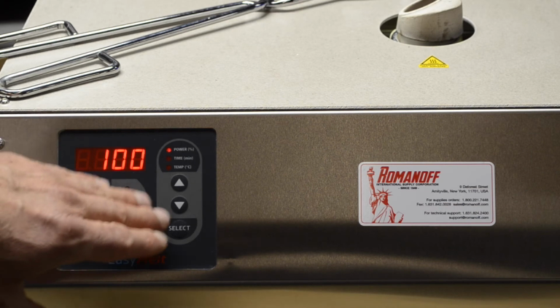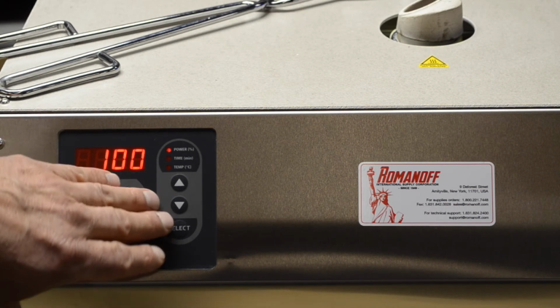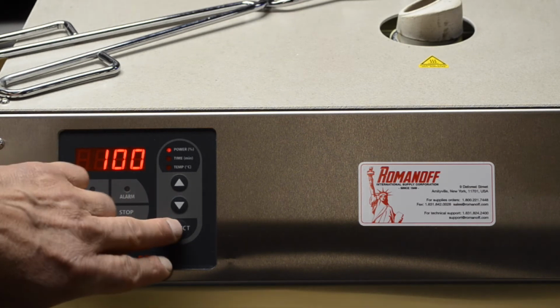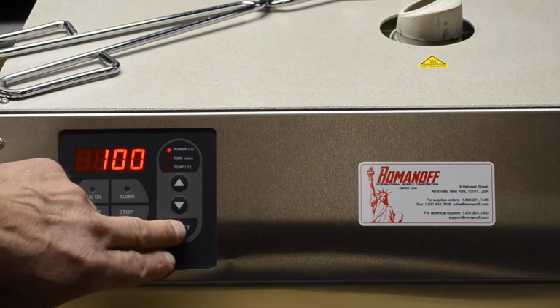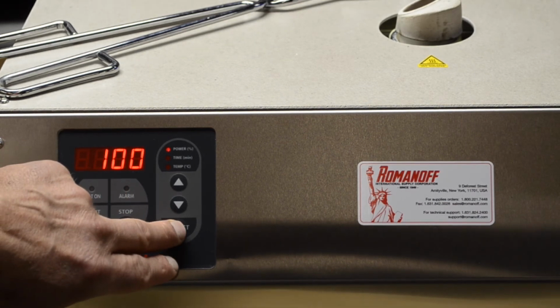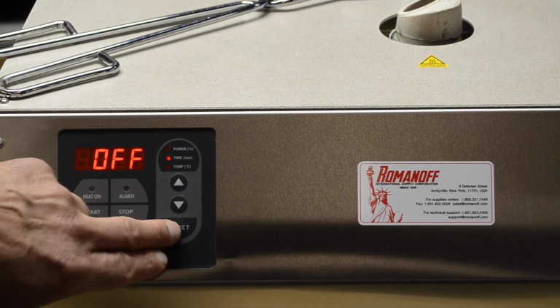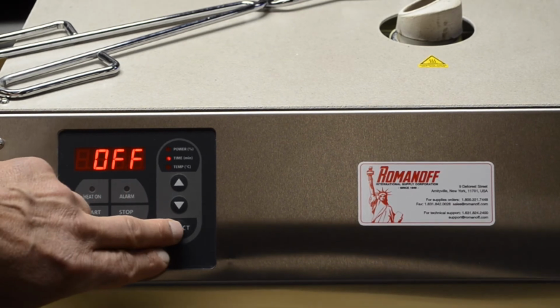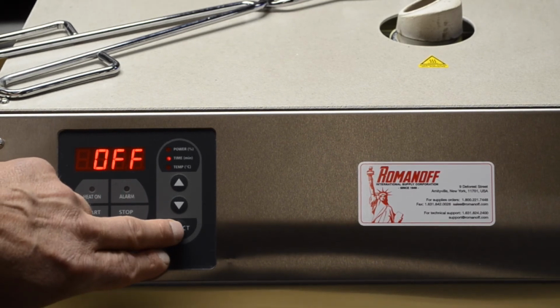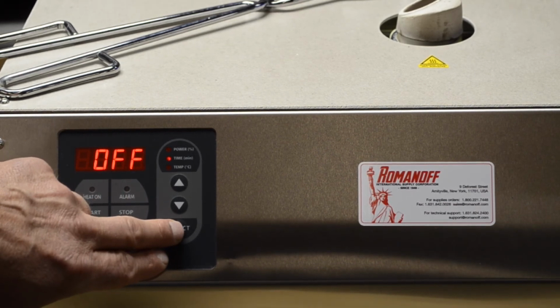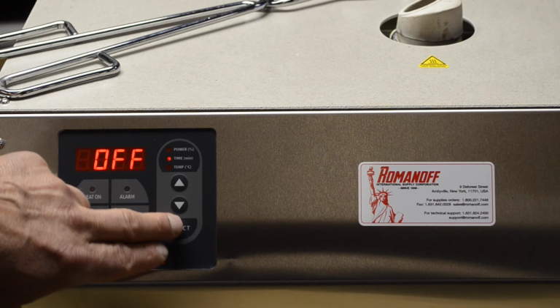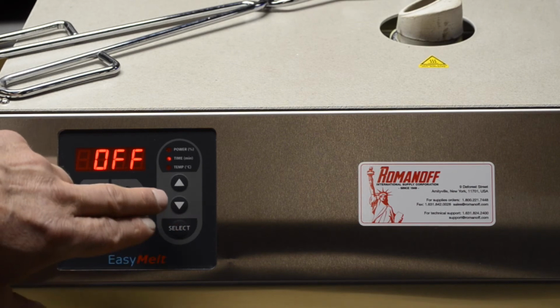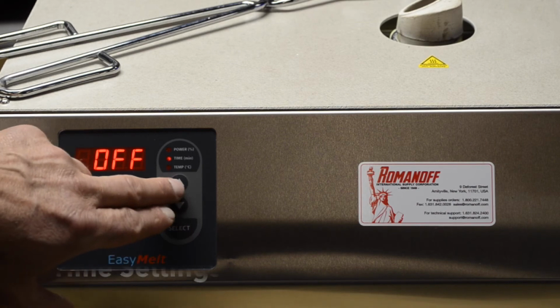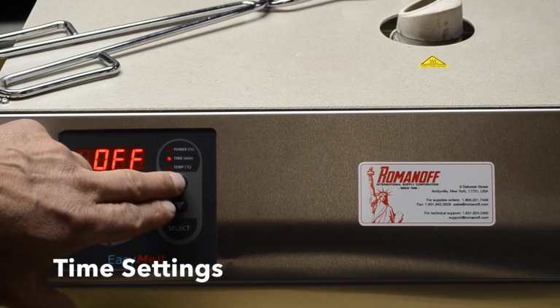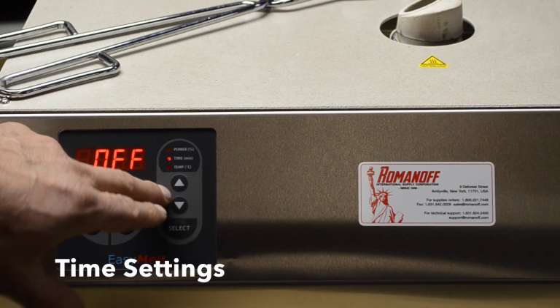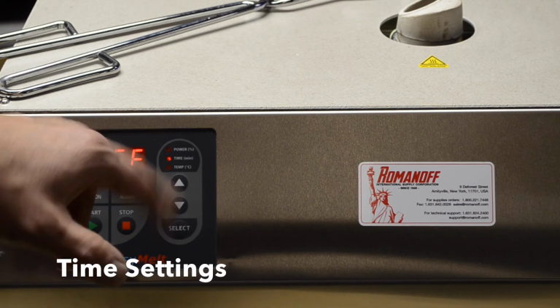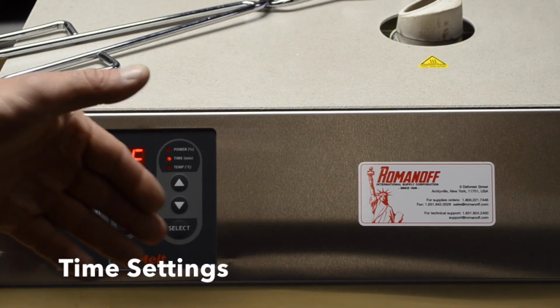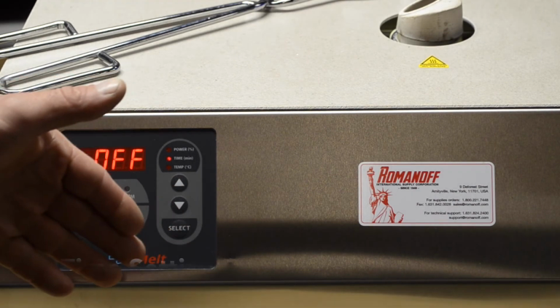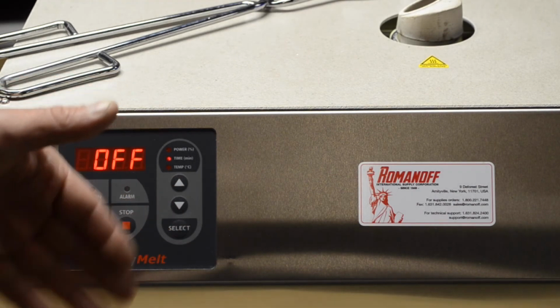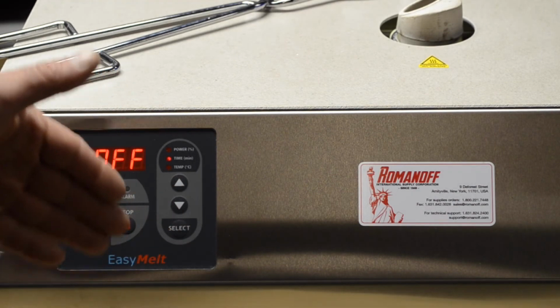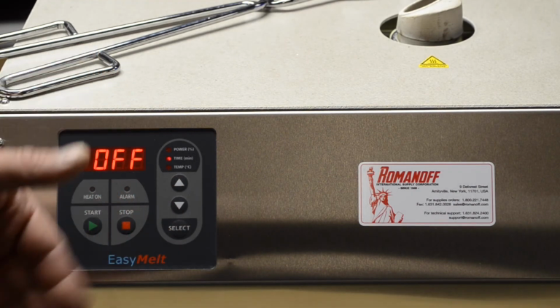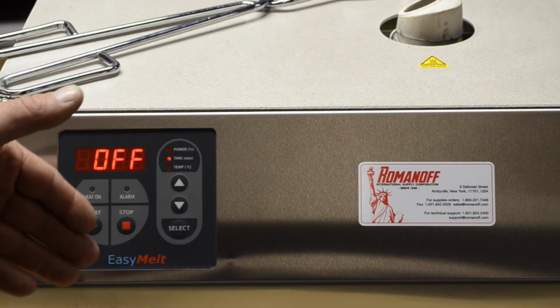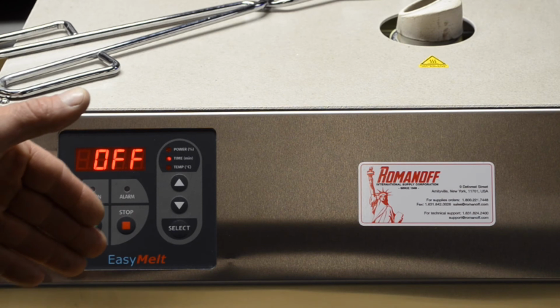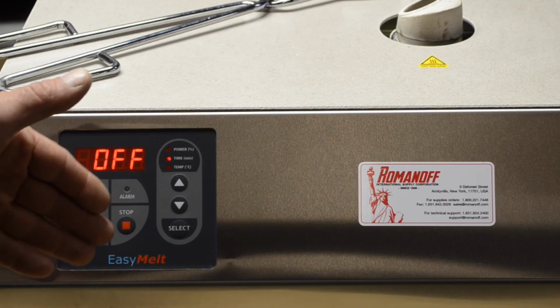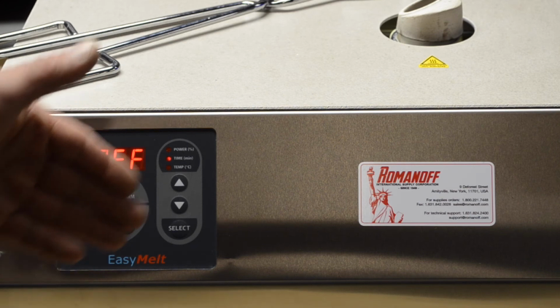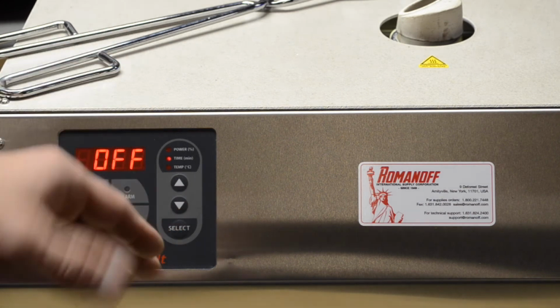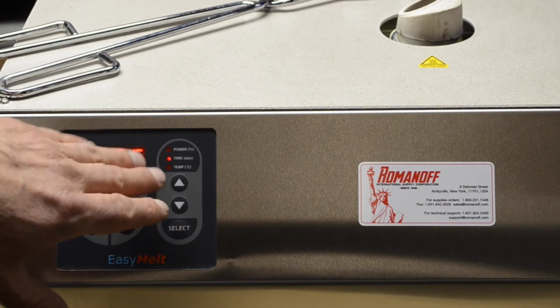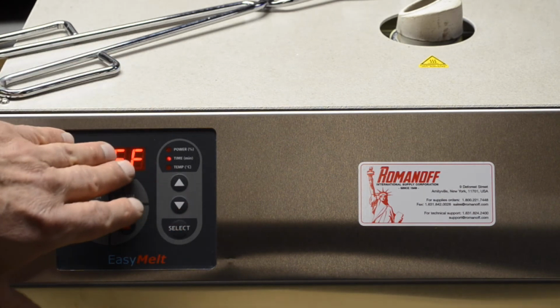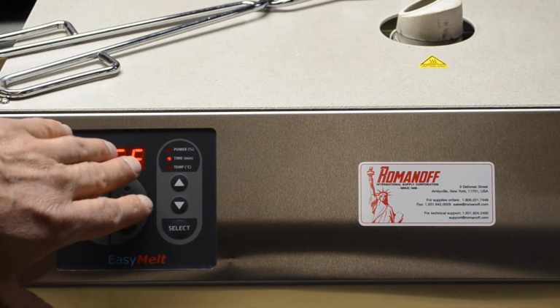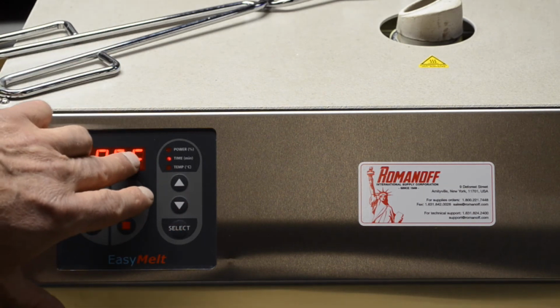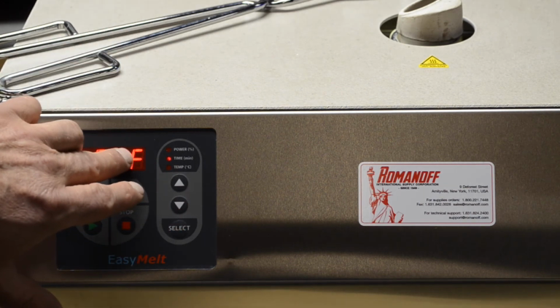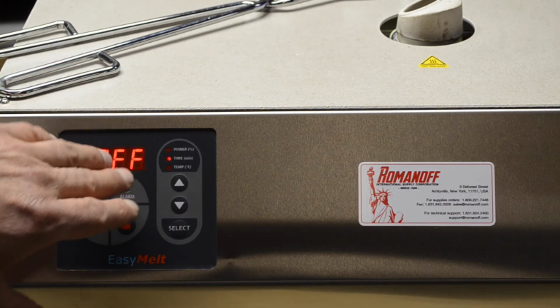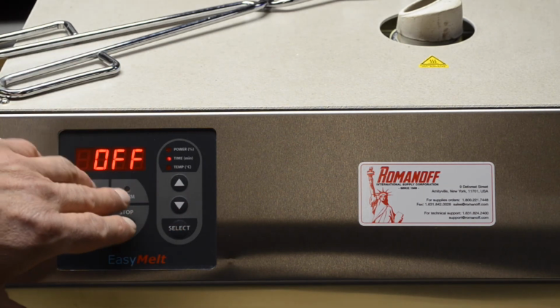Then we have the next parameter, which is time. We can actually set the time for how long we want it to run for. So if you want it to melt for approximately five minutes or ten minutes, we're just going to set the time — each number represents minutes.